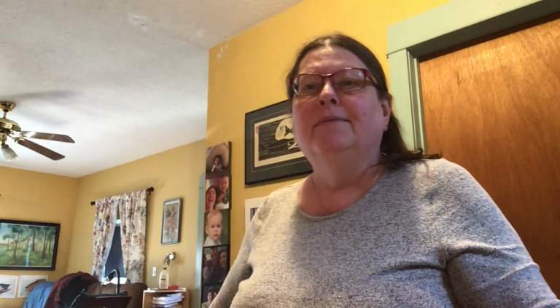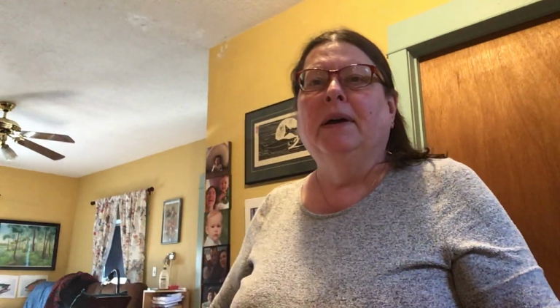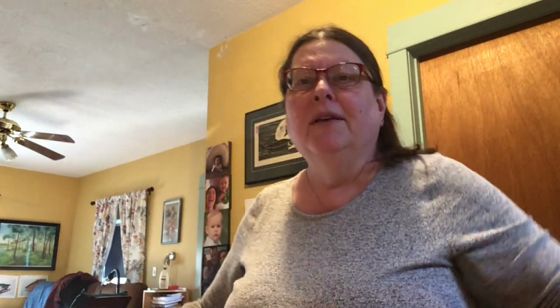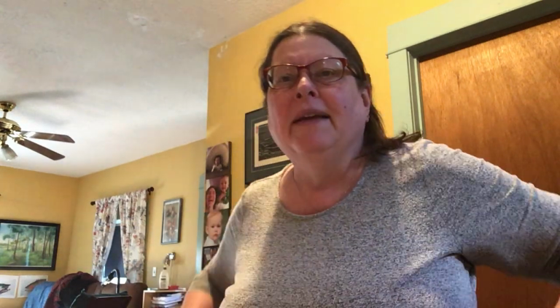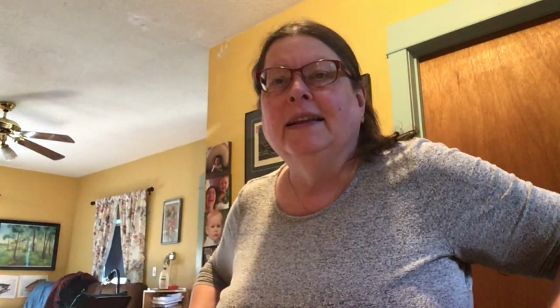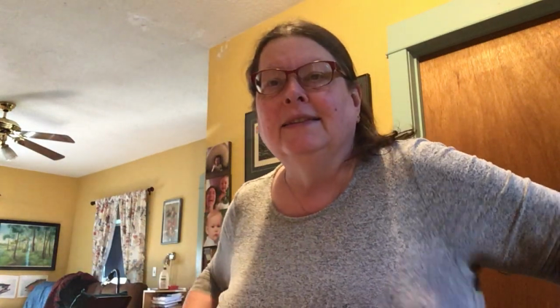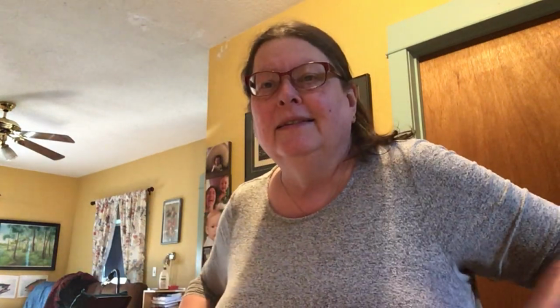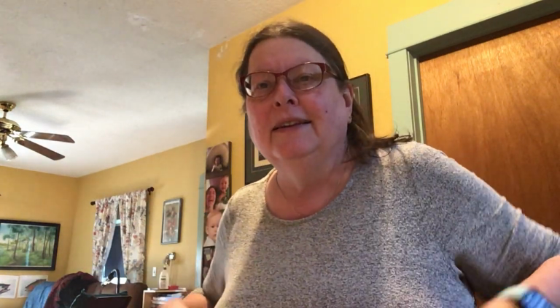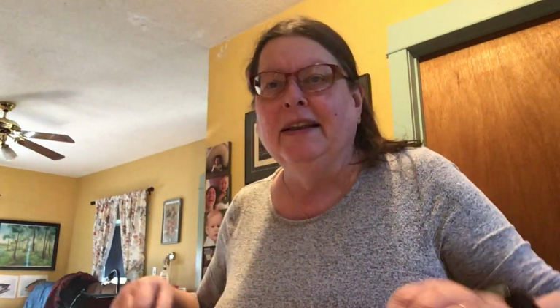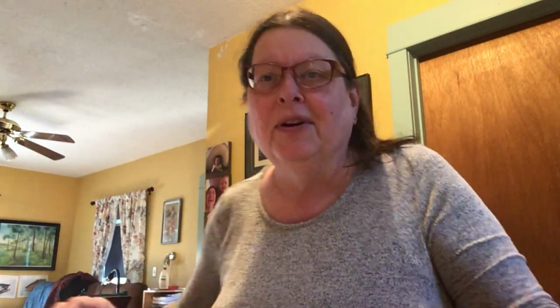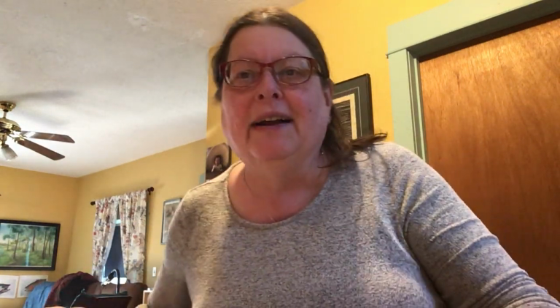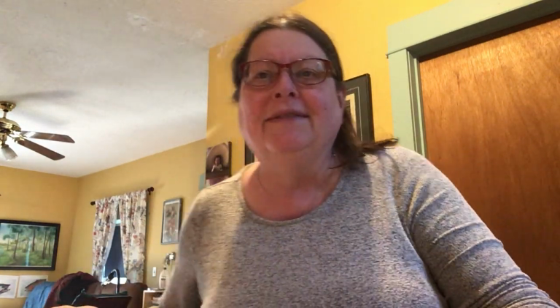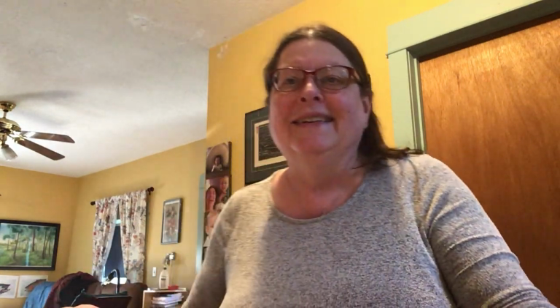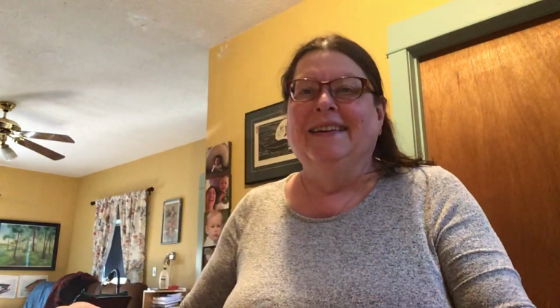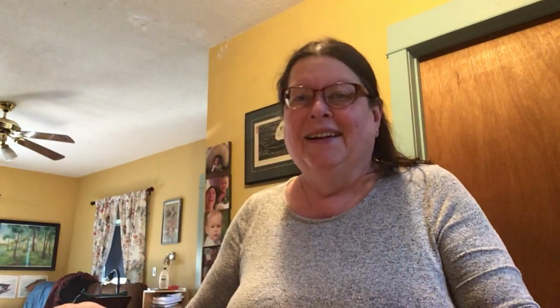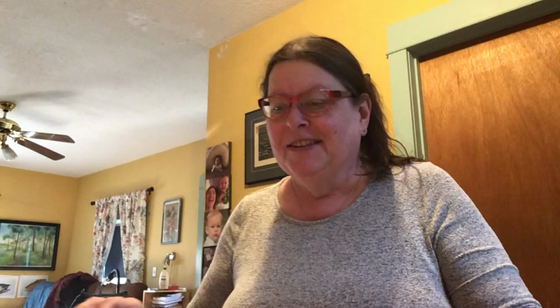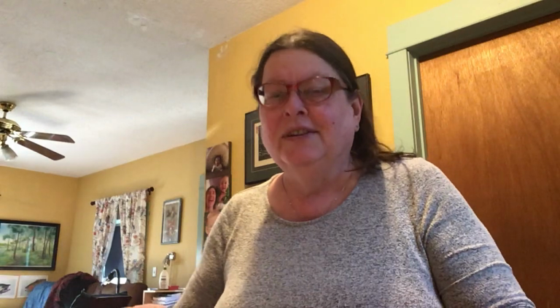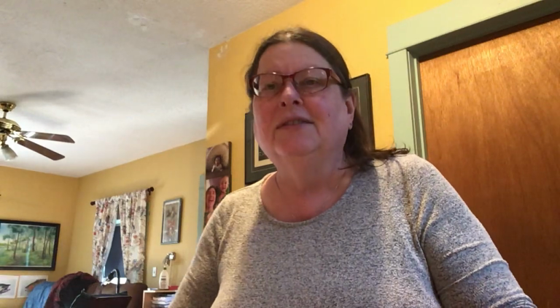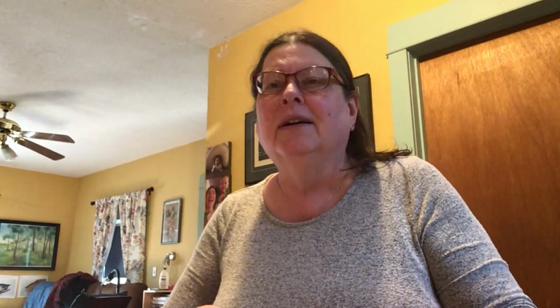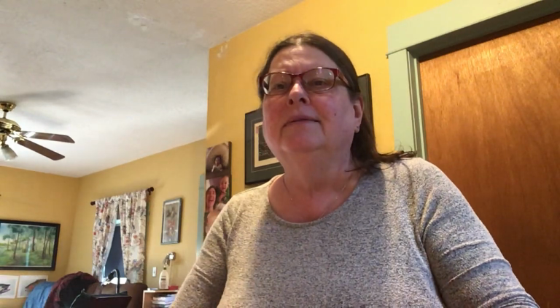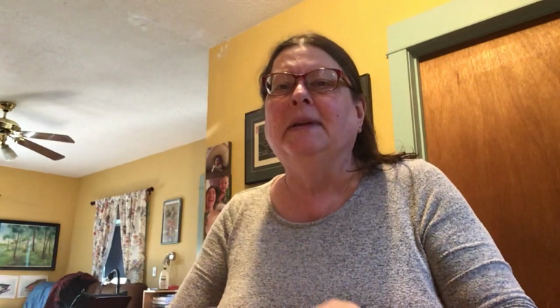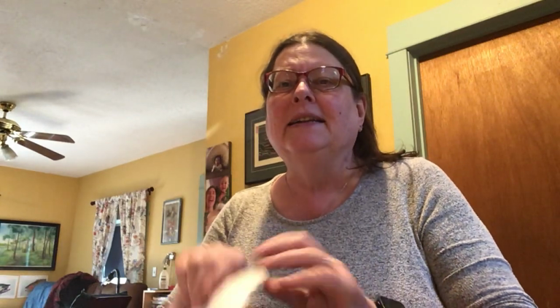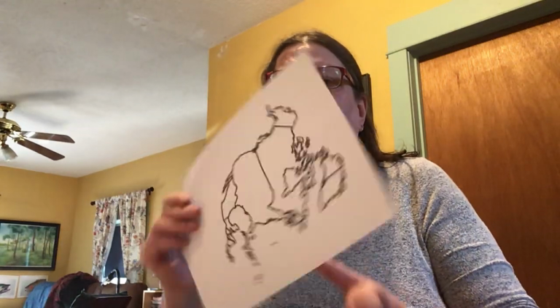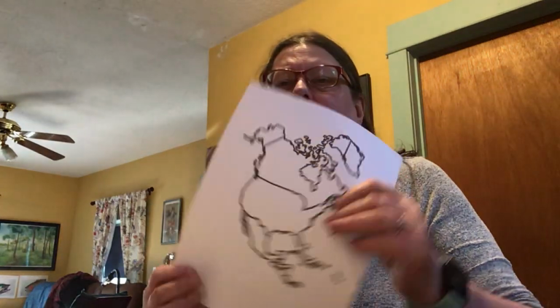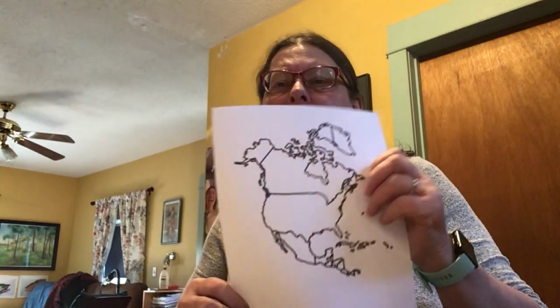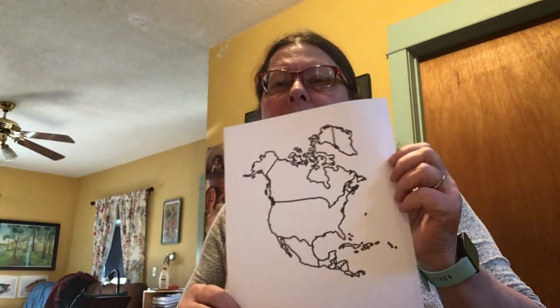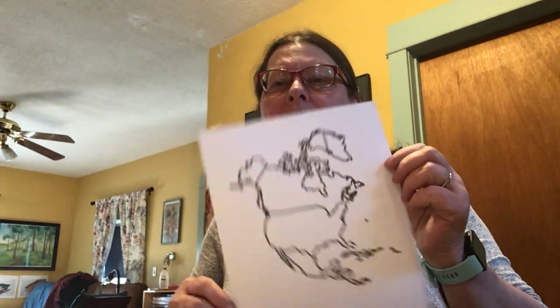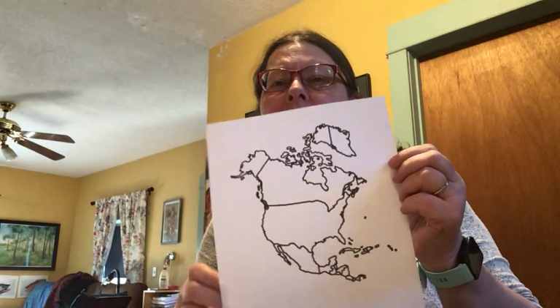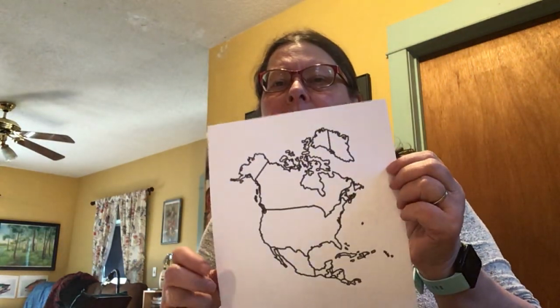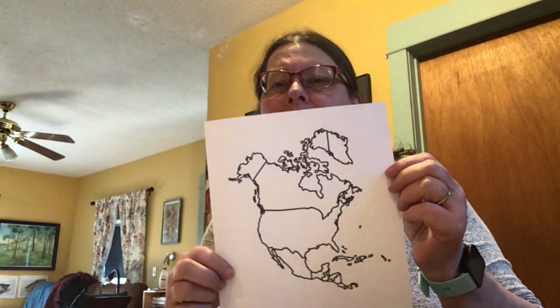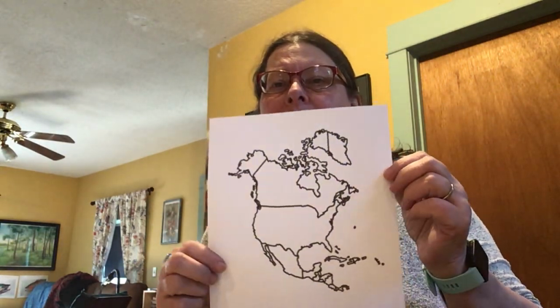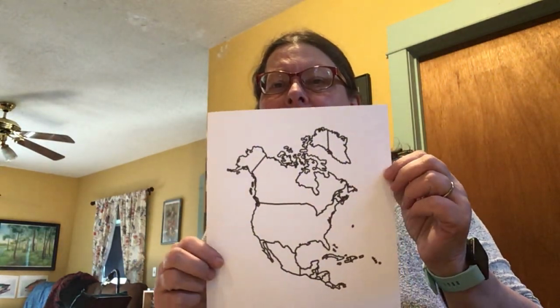Well, hello, my friends in grade four and five, all the students who are spending time to learn about the North American continent.